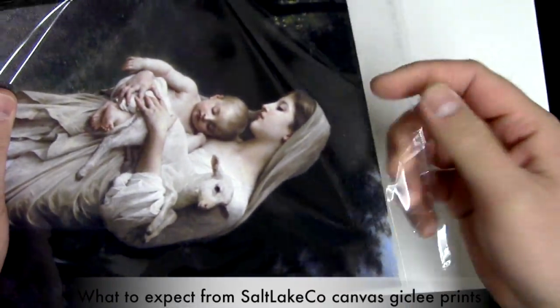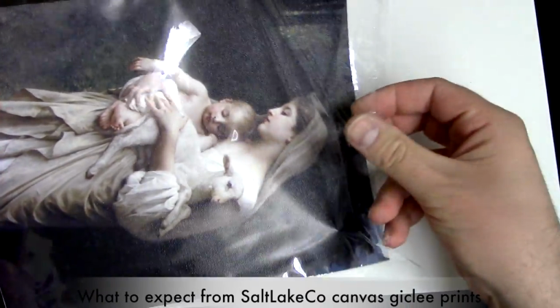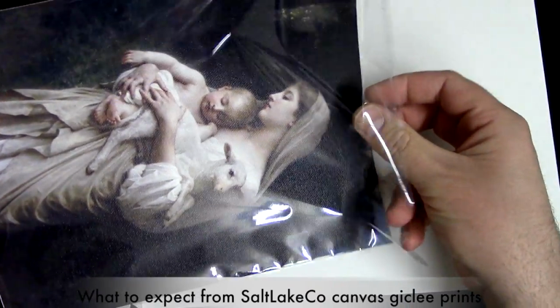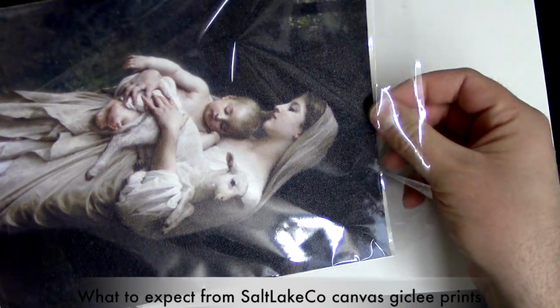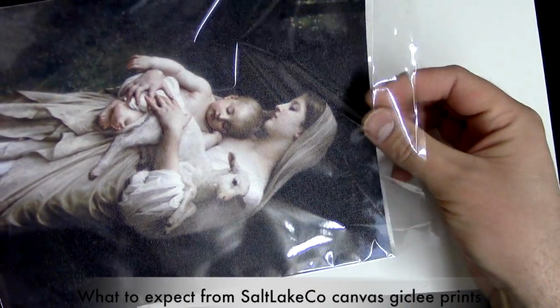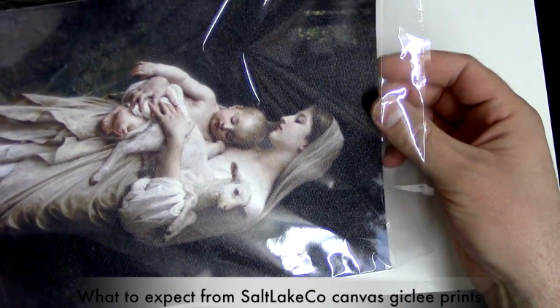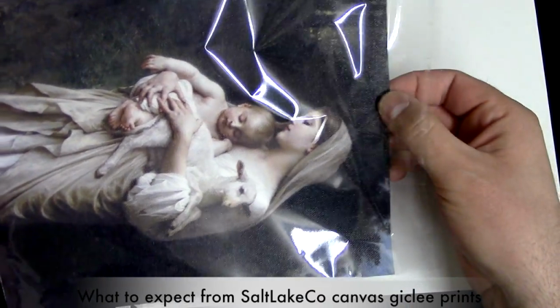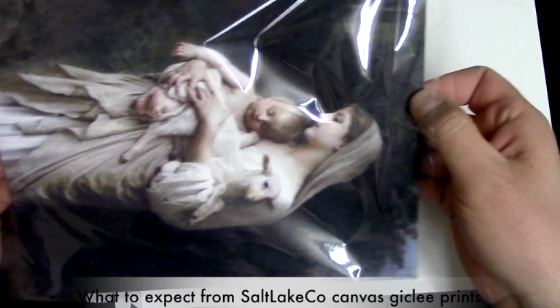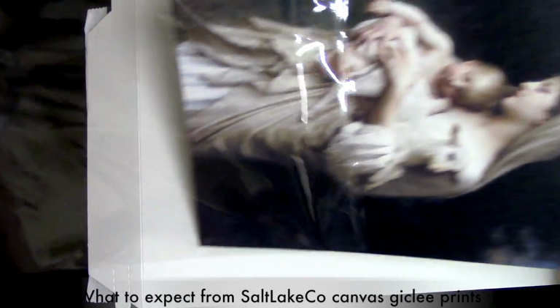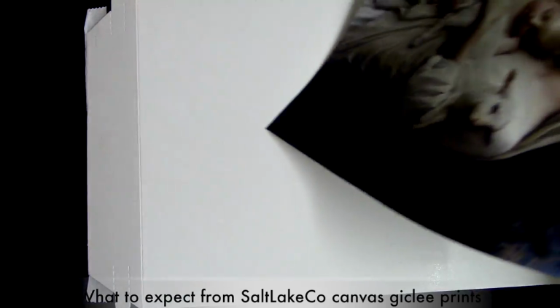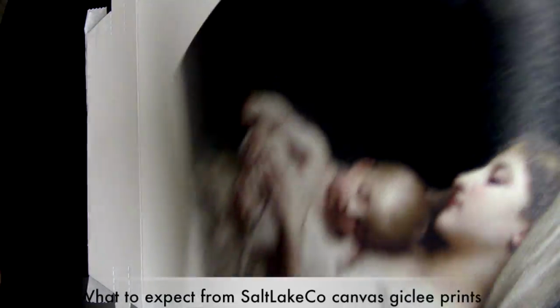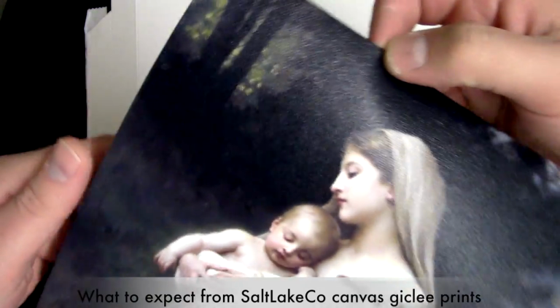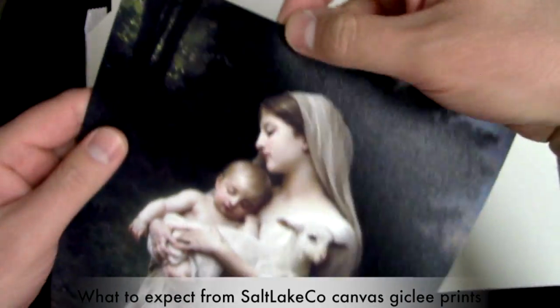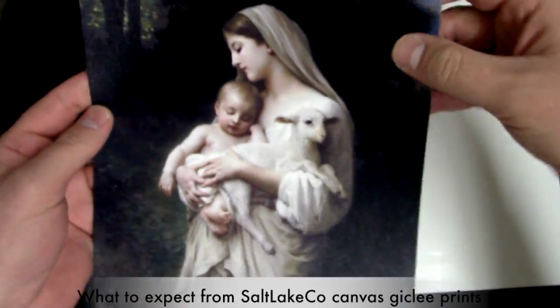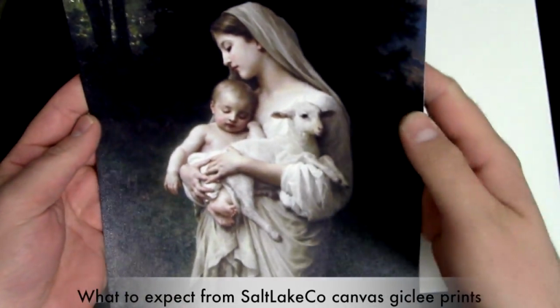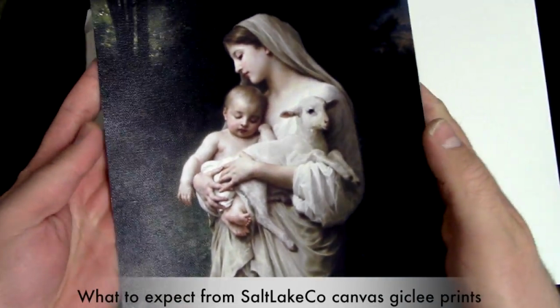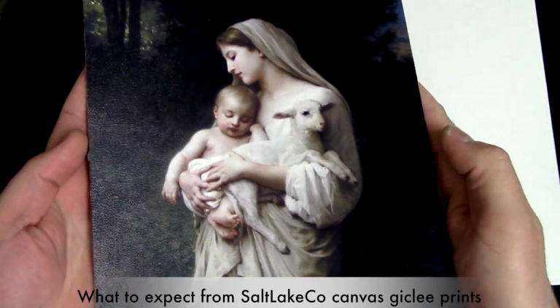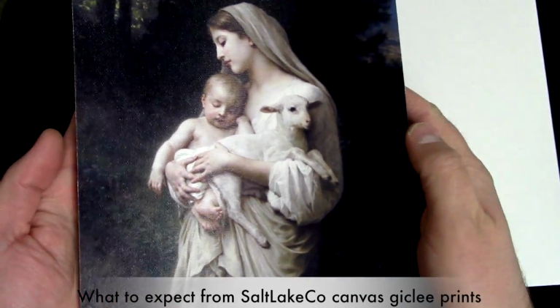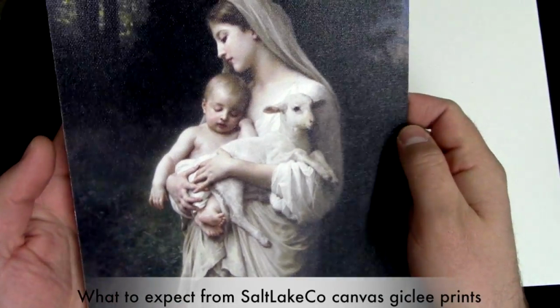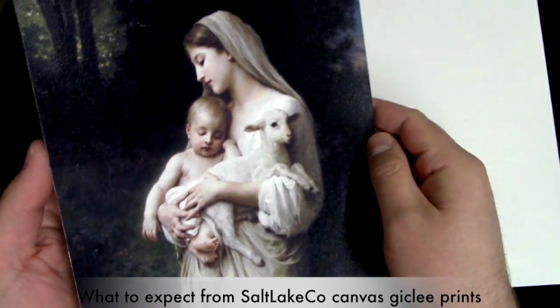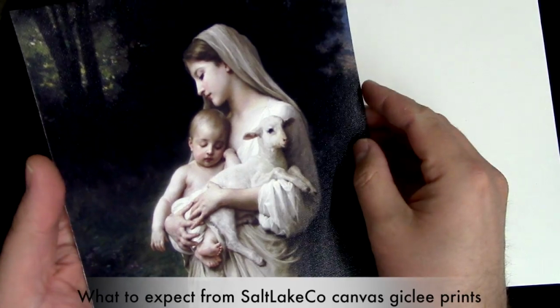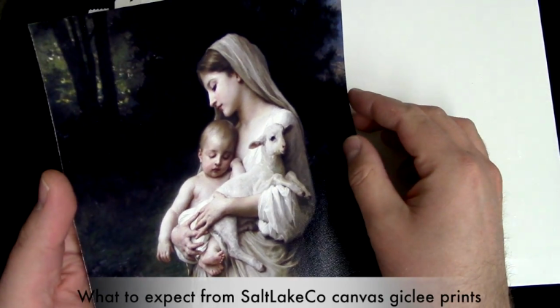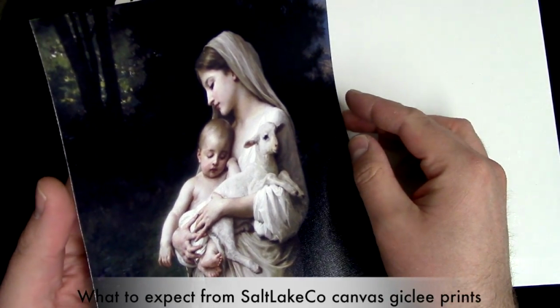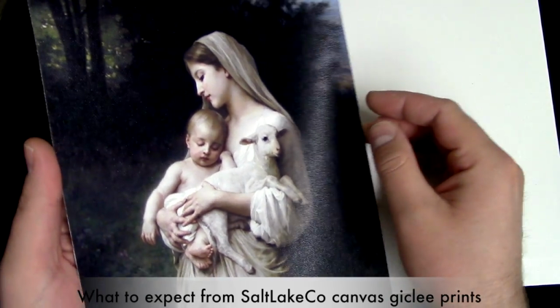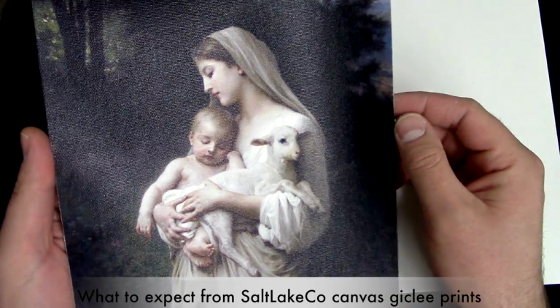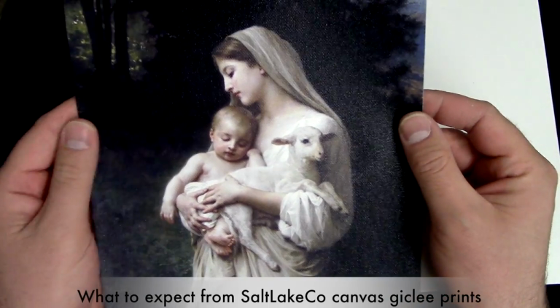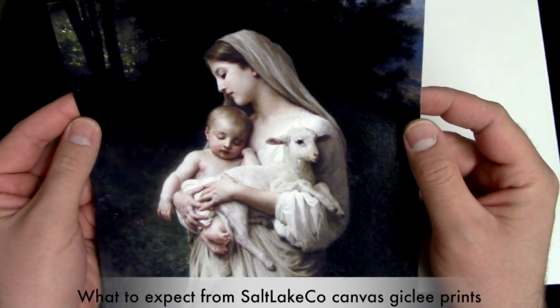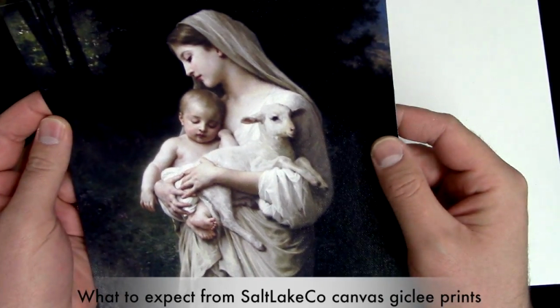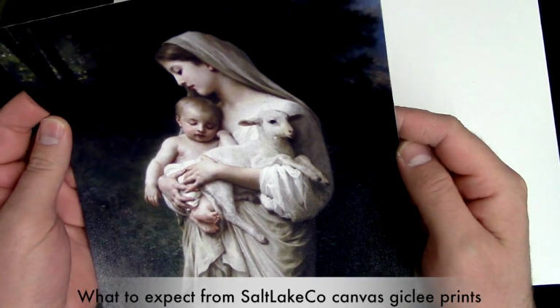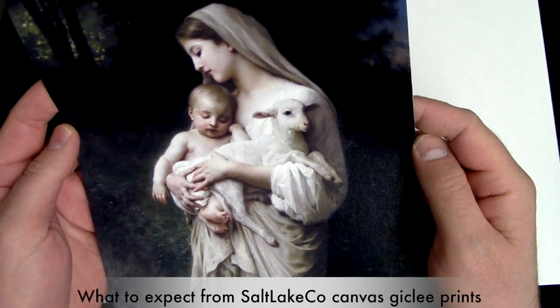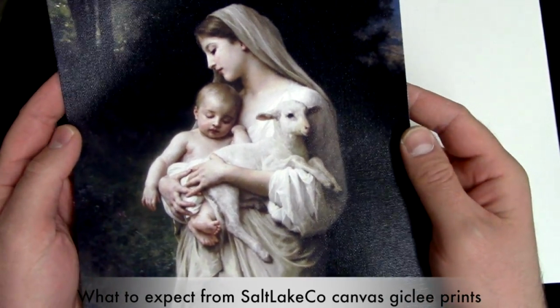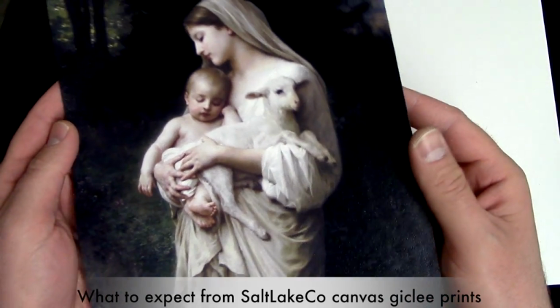Now this is the 8x10 size, so it's an unstretched canvas. Getting a little bit of glare on here, but as you can see, the resolution is really good and the picture quality is excellent.